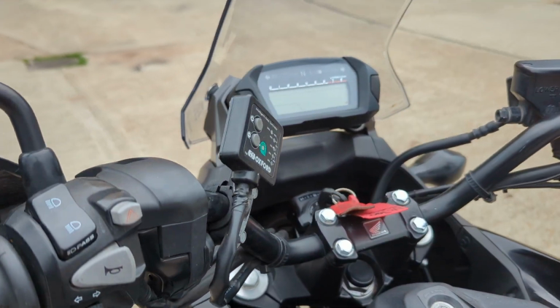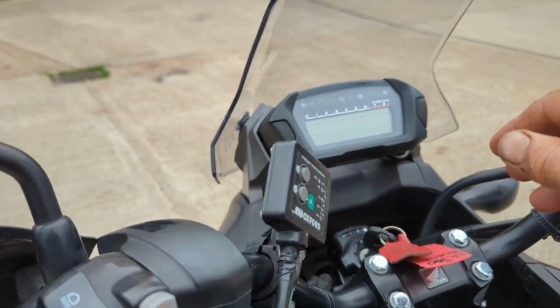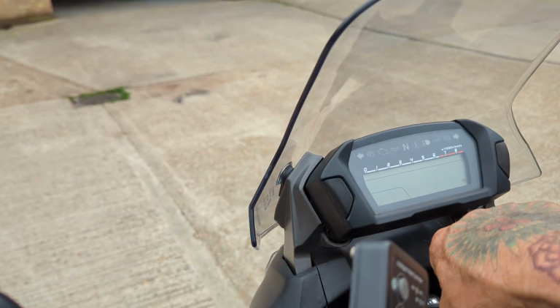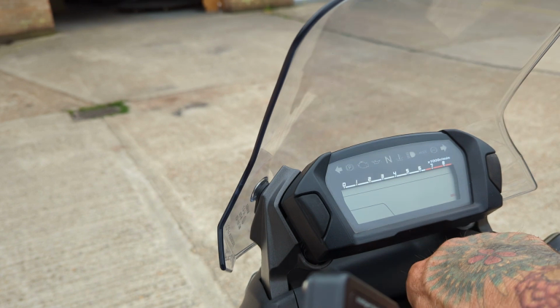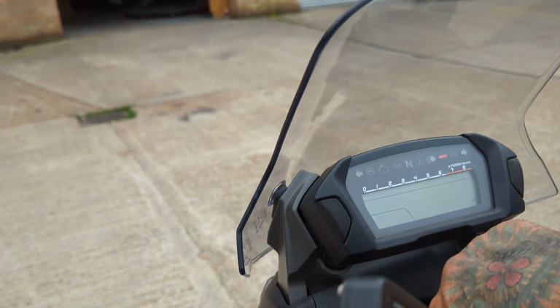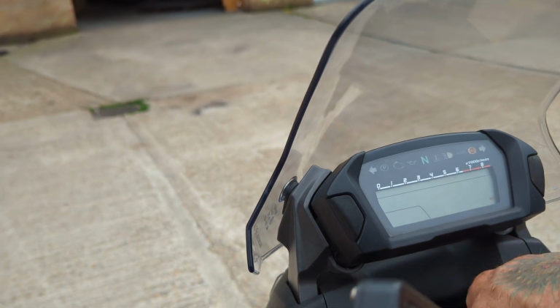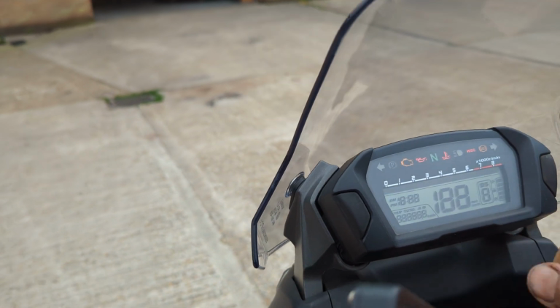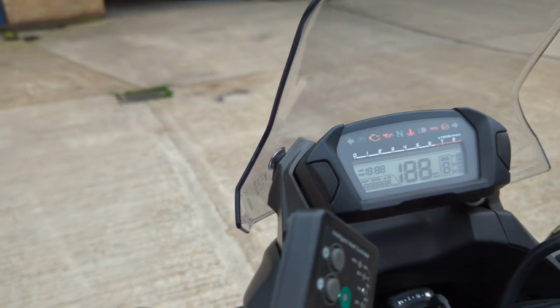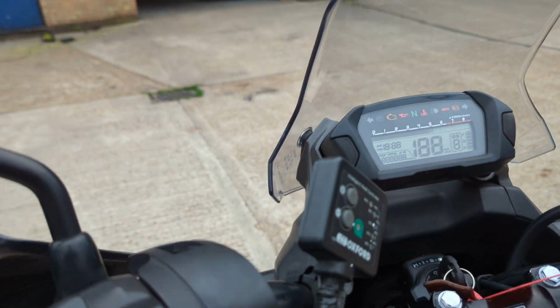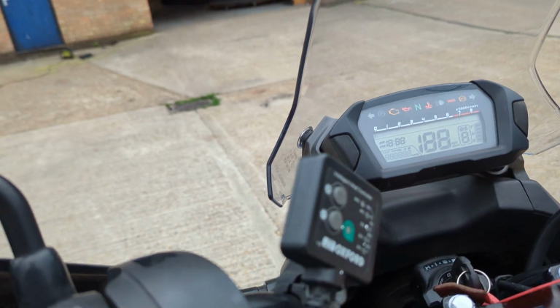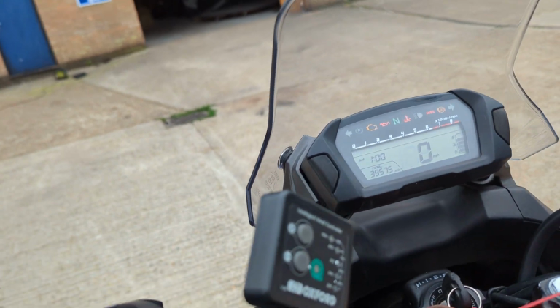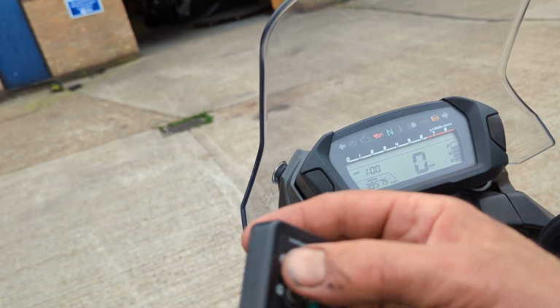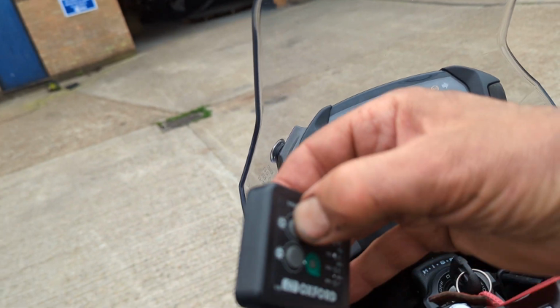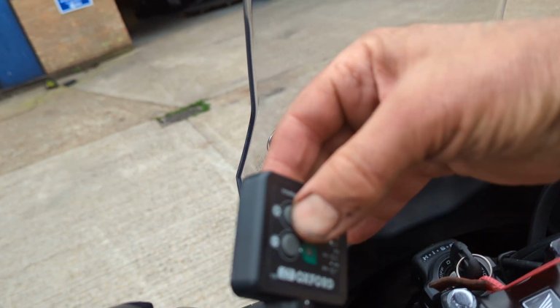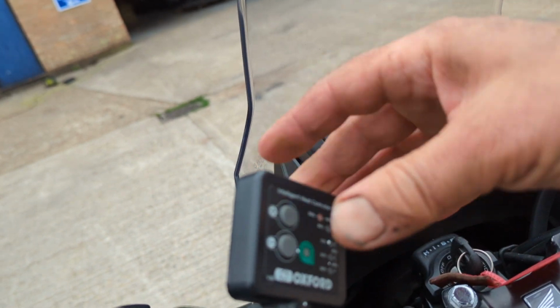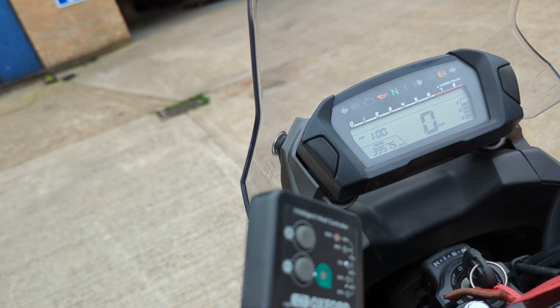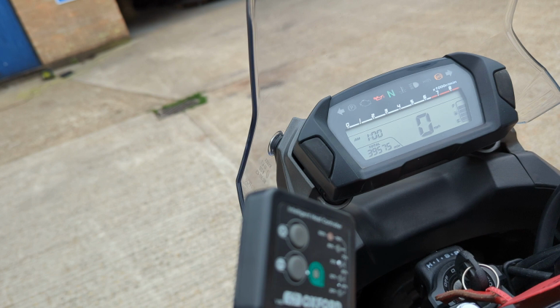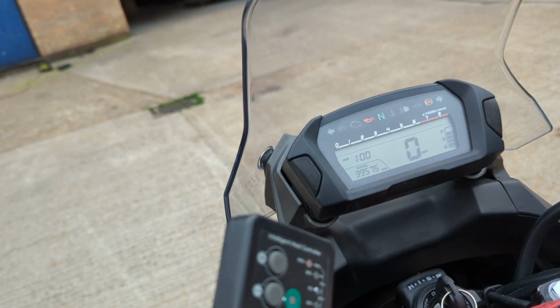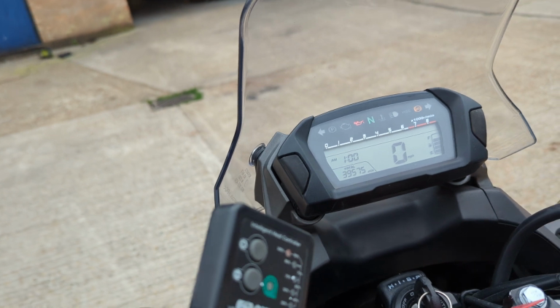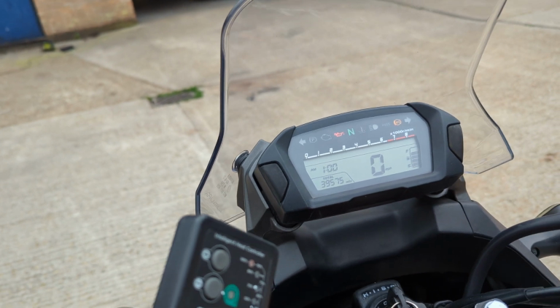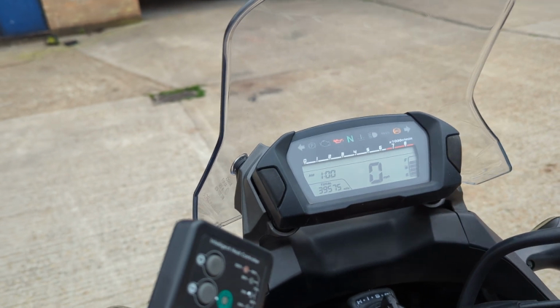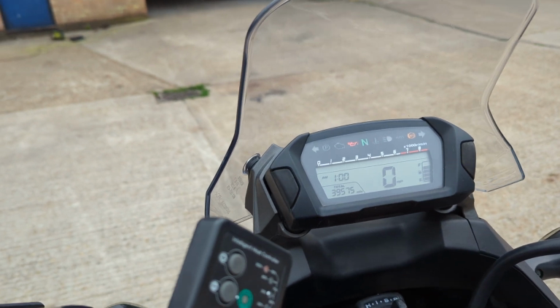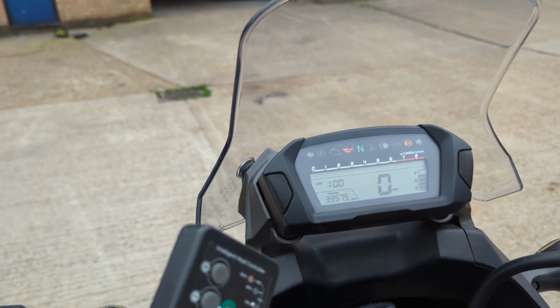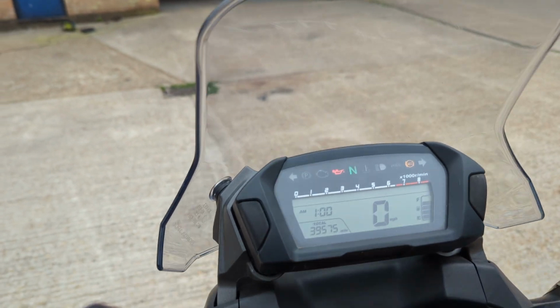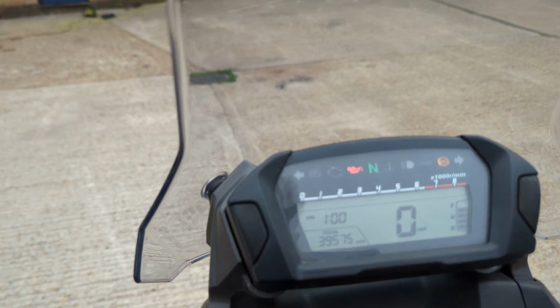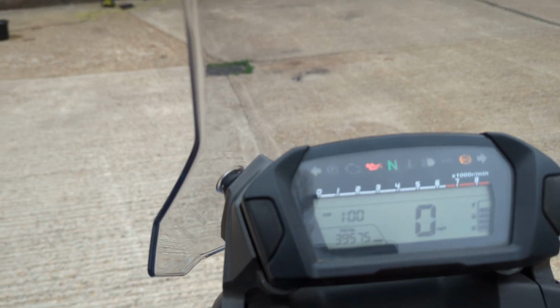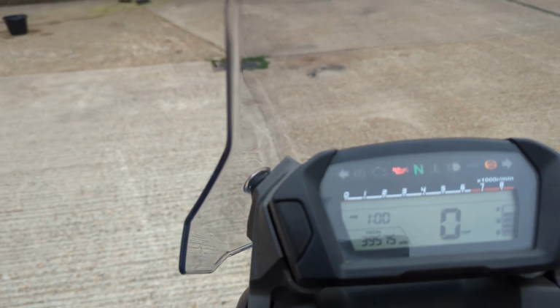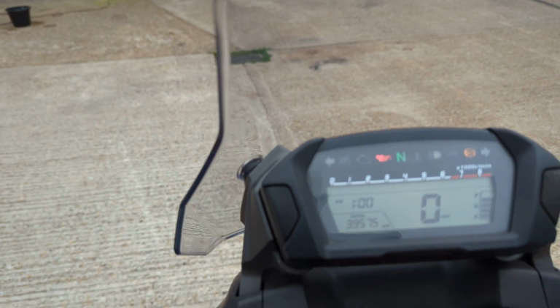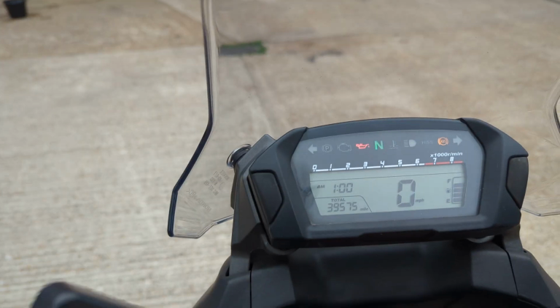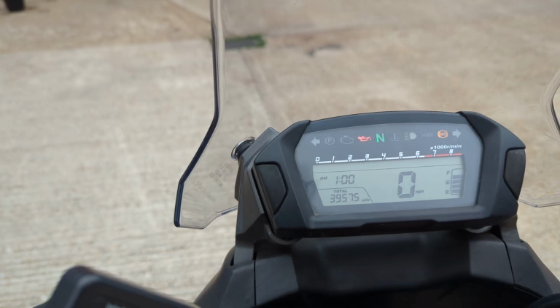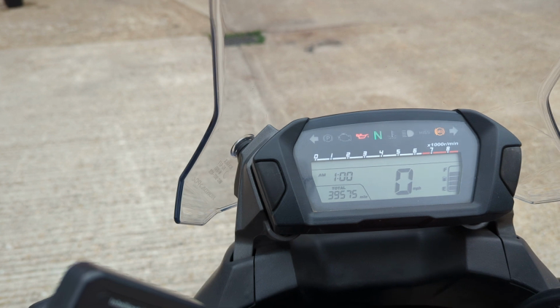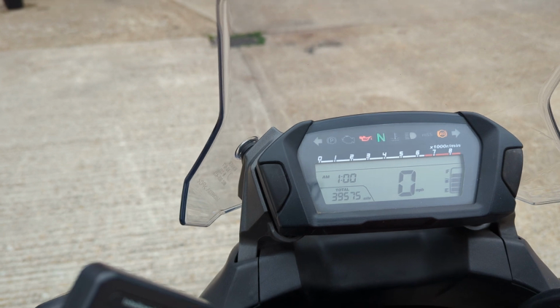It's got the Scott Oiler and it's got heated grips — I'll be able to test them now. They do seem to be coming on. 39,575 miles on it, just done a few miles.